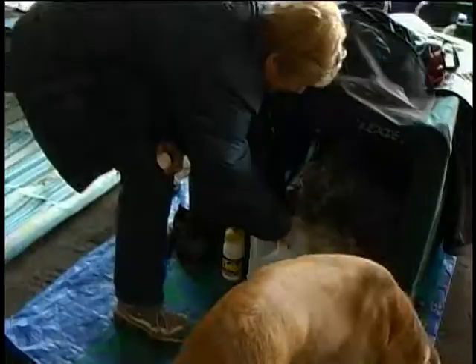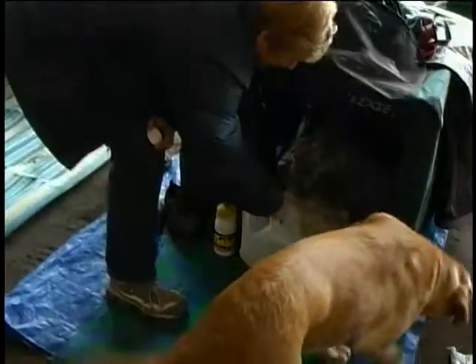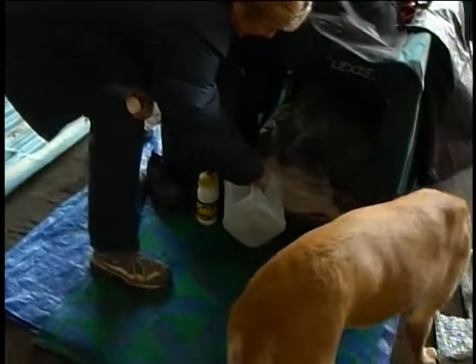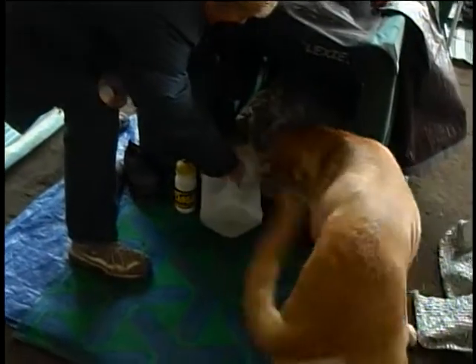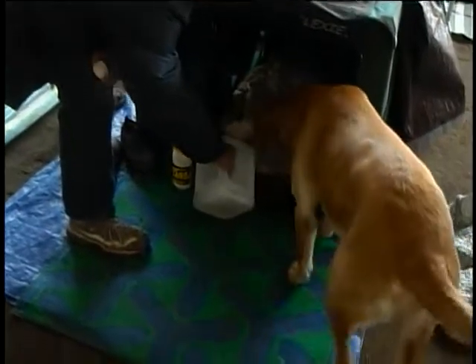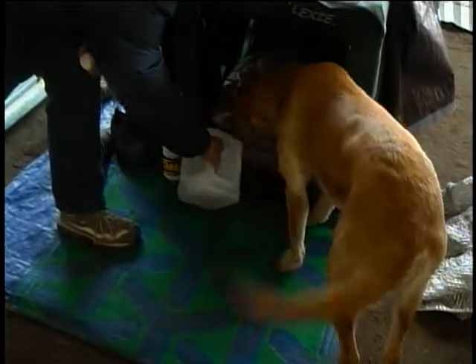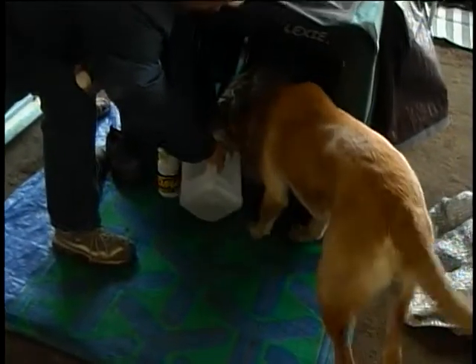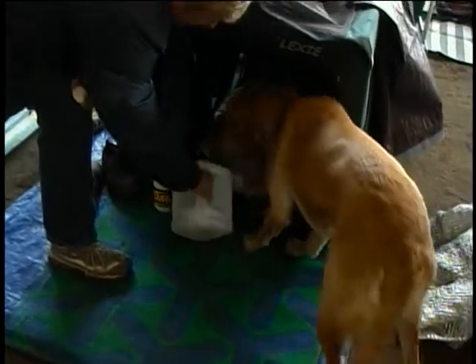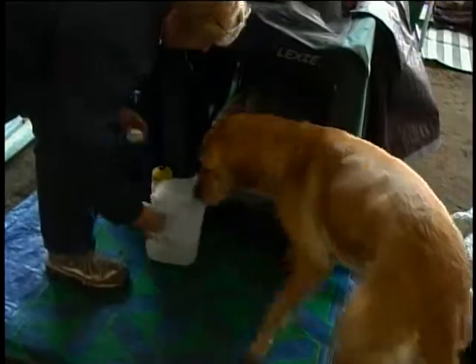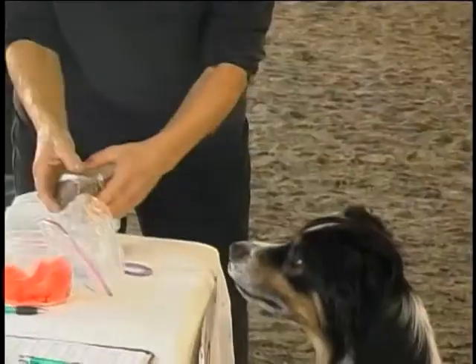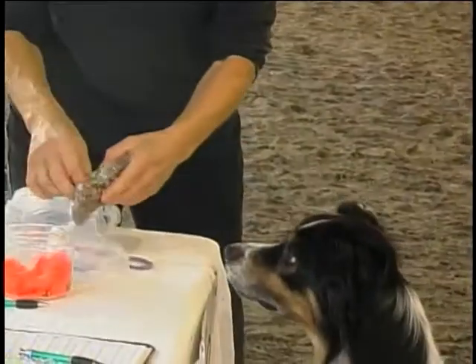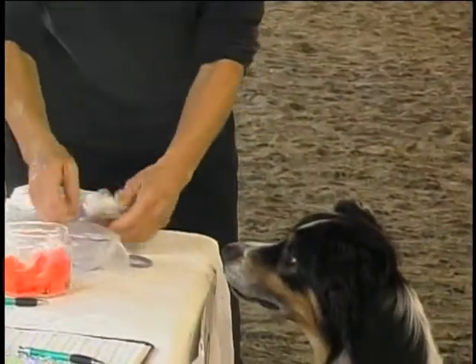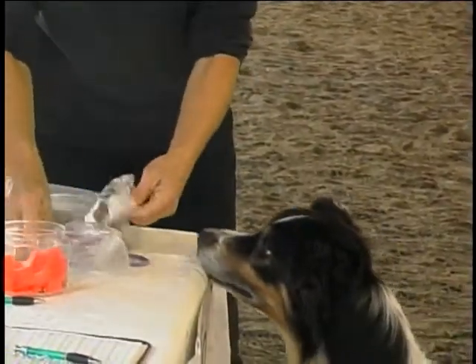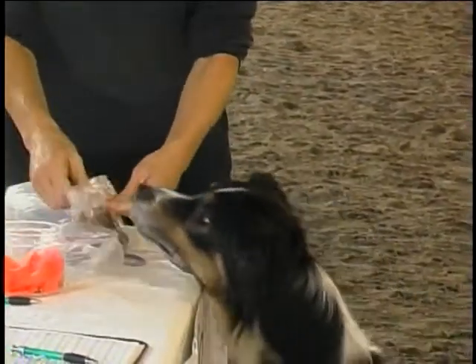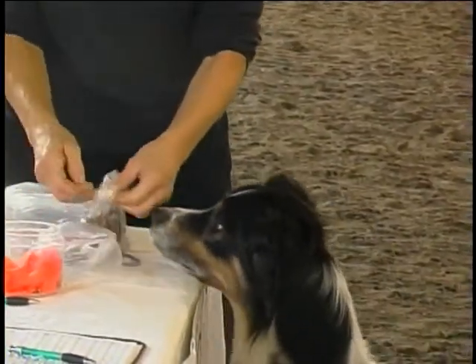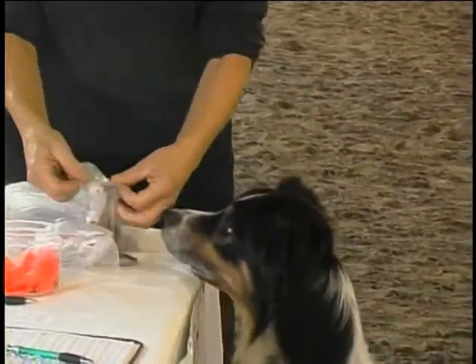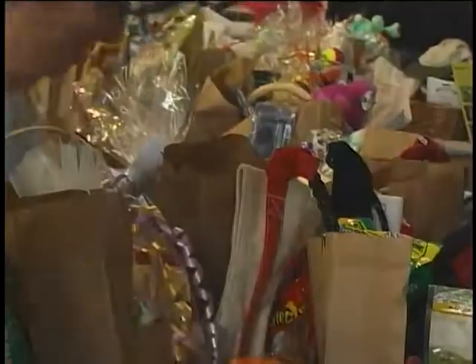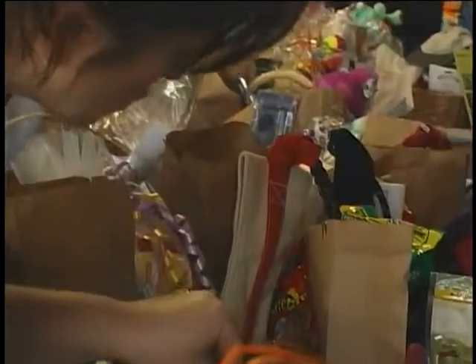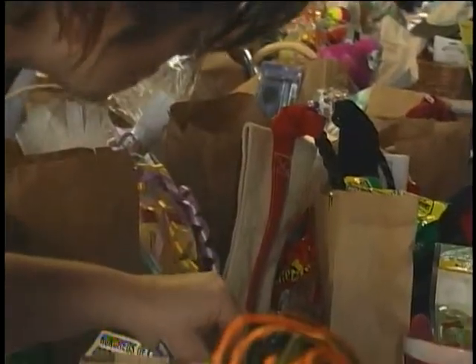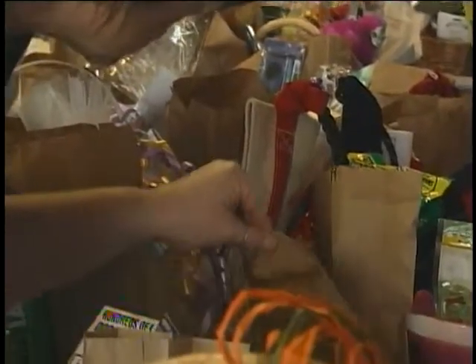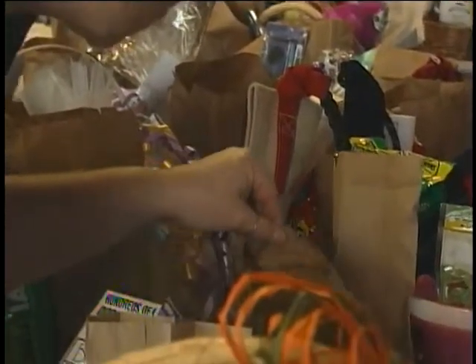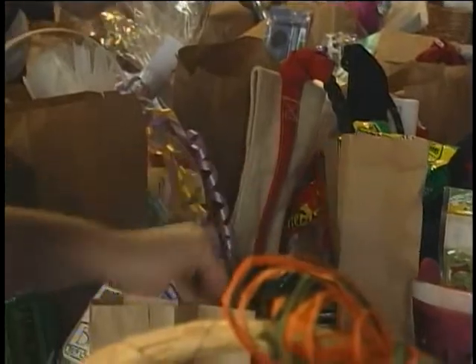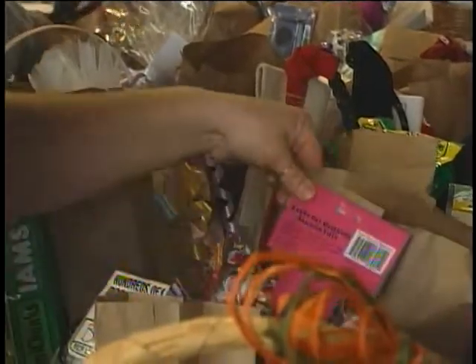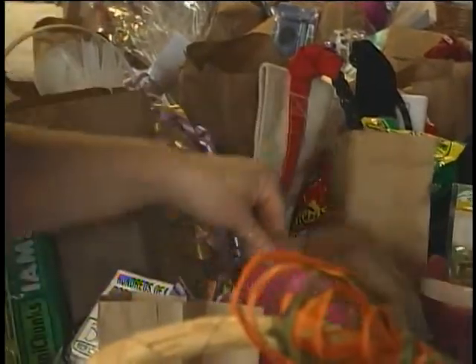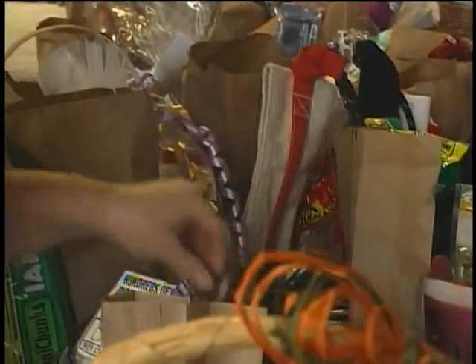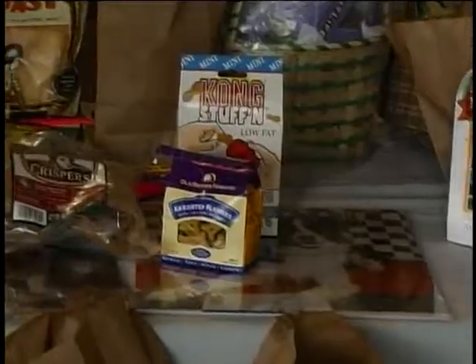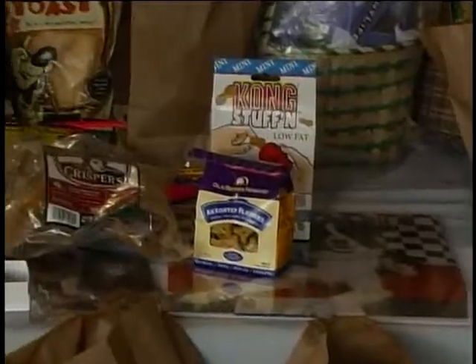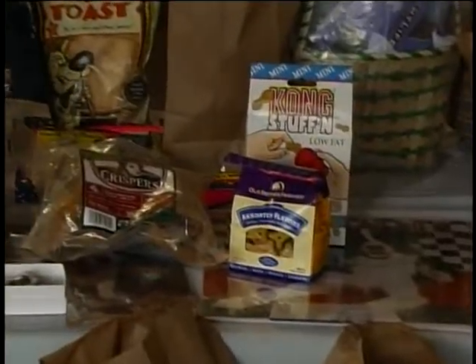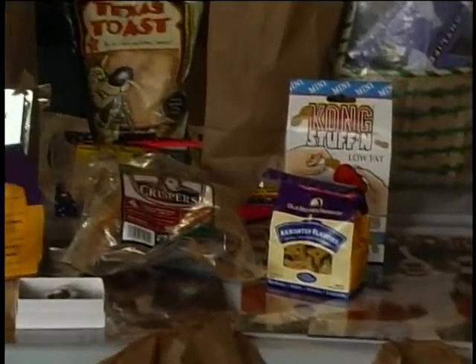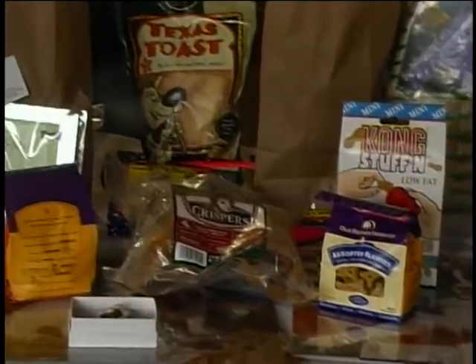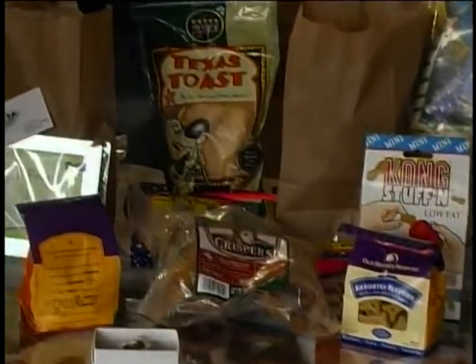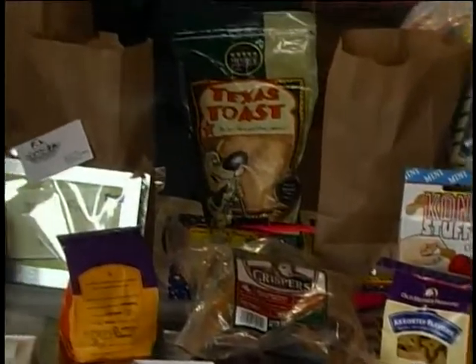It's very important that they take care of their performance dog because the dogs are athletes. We're all particular in what we feed our dogs — mostly natural foods, holistic foods, nothing with preservatives like BHA, BHT, things like that.